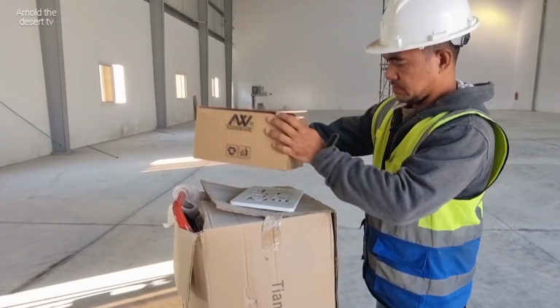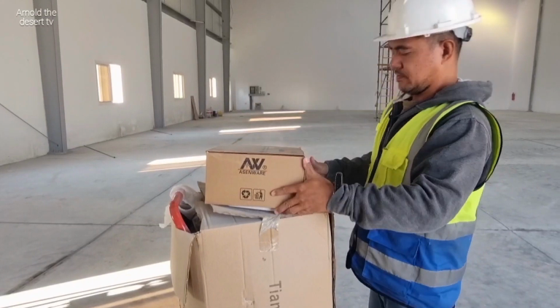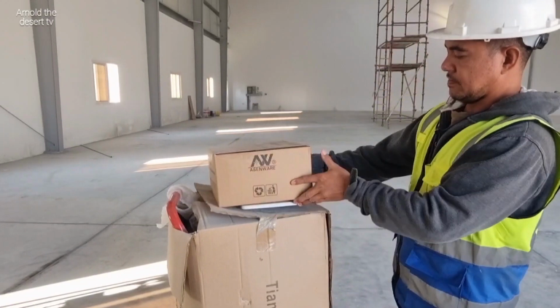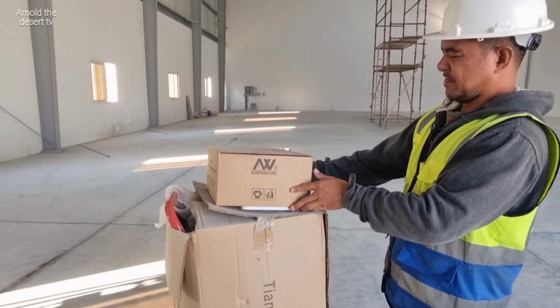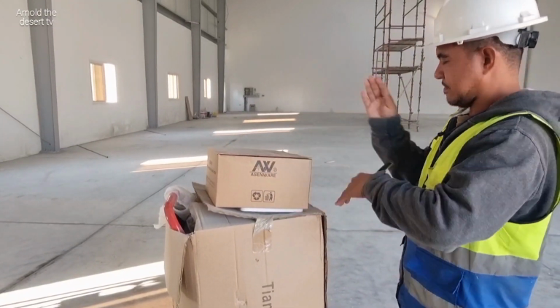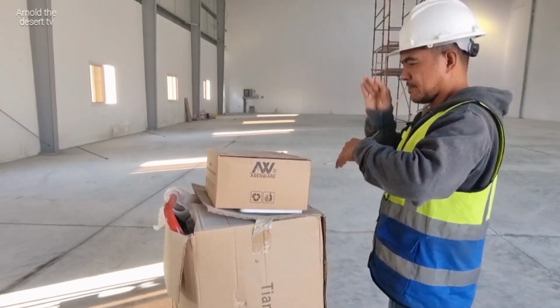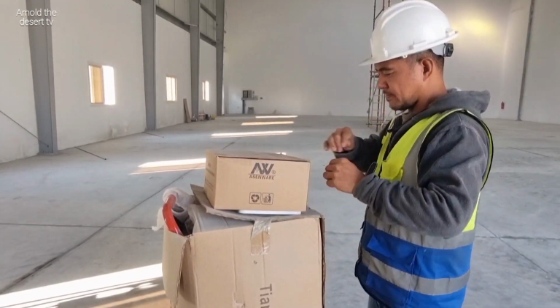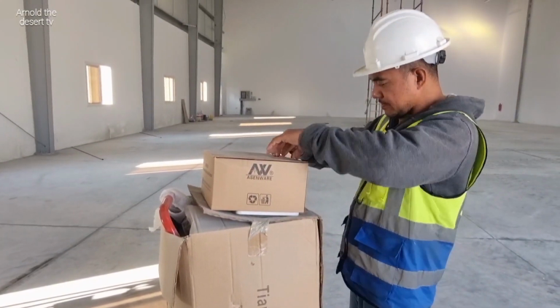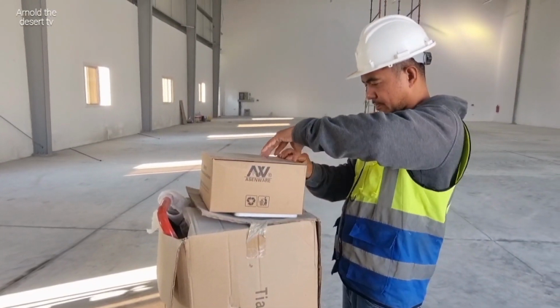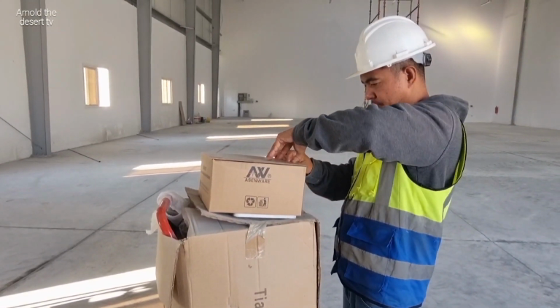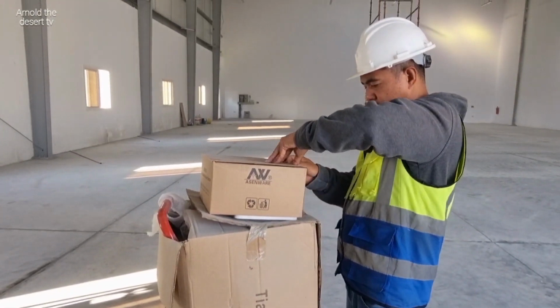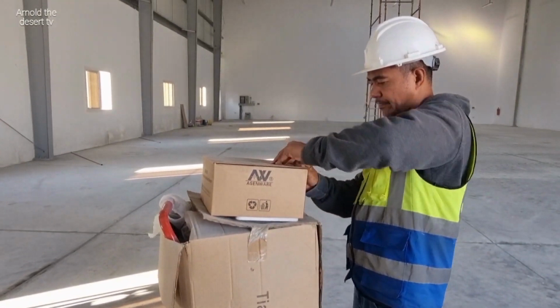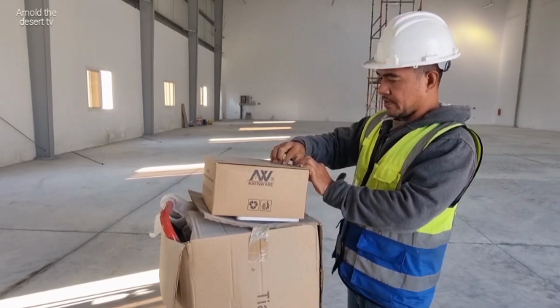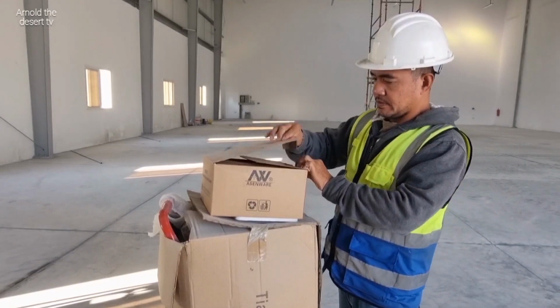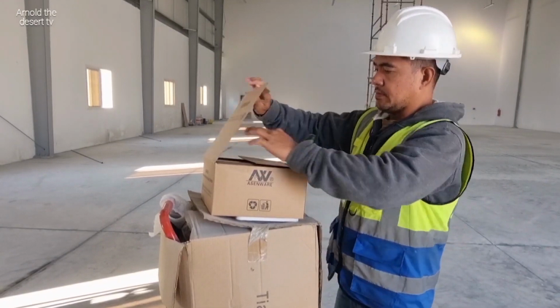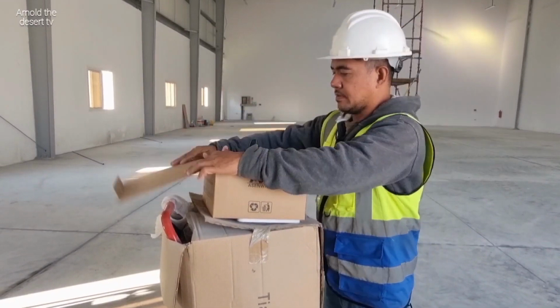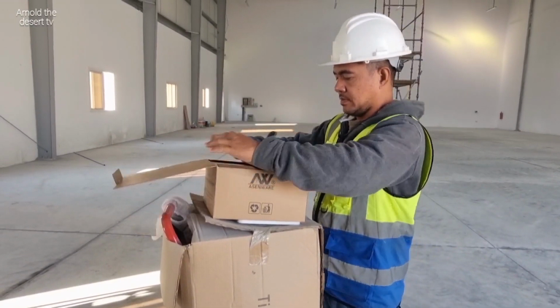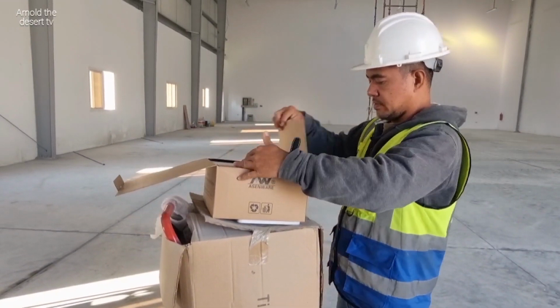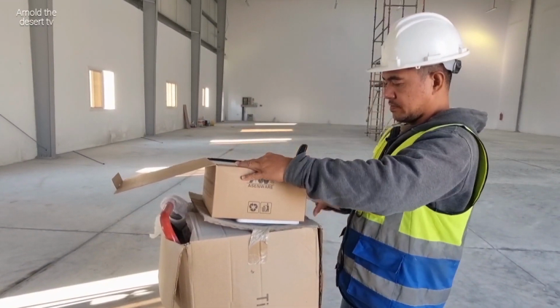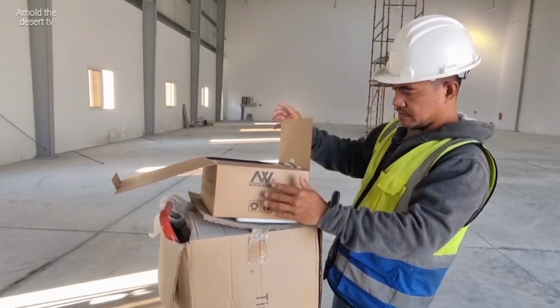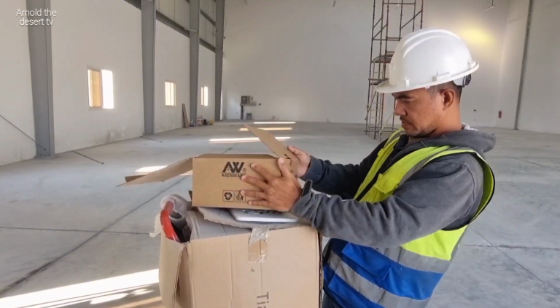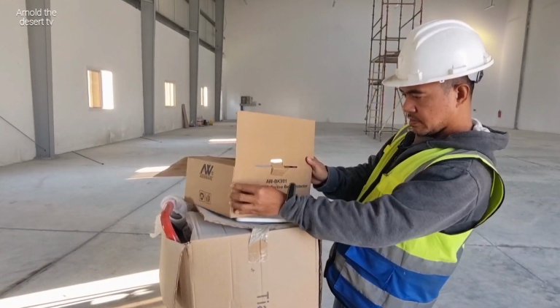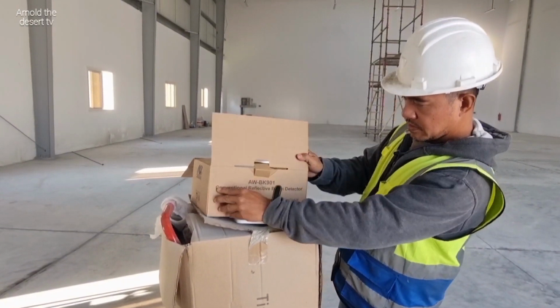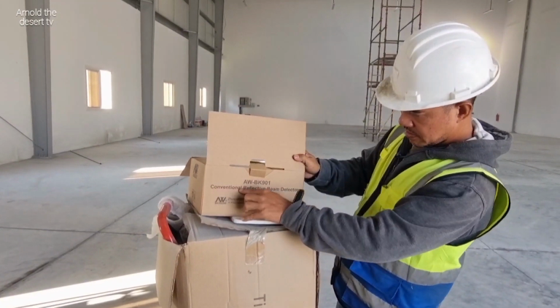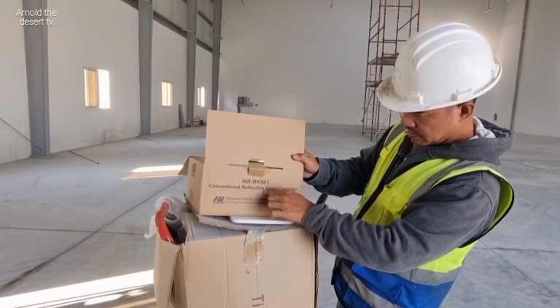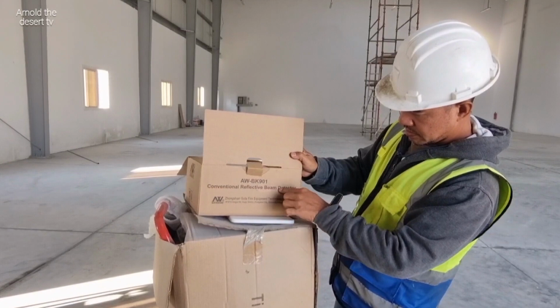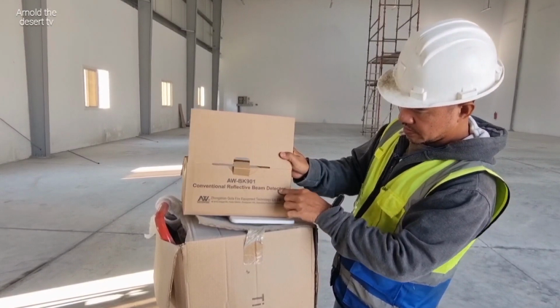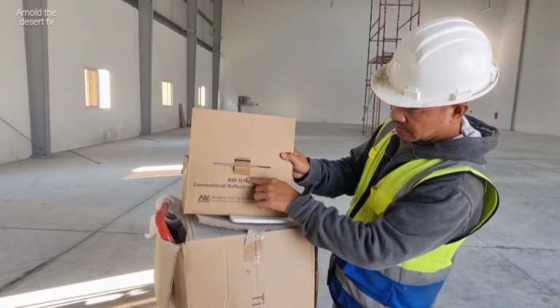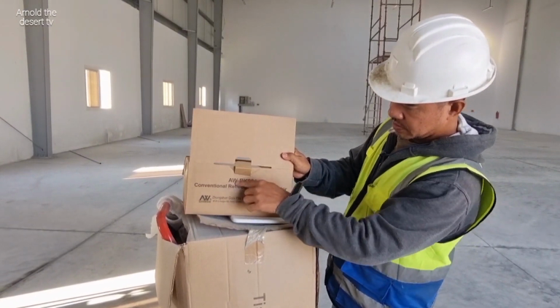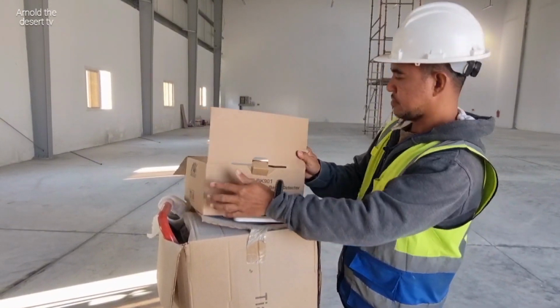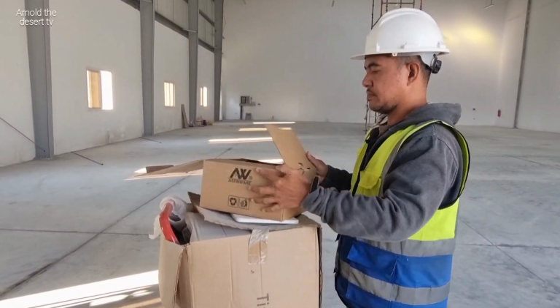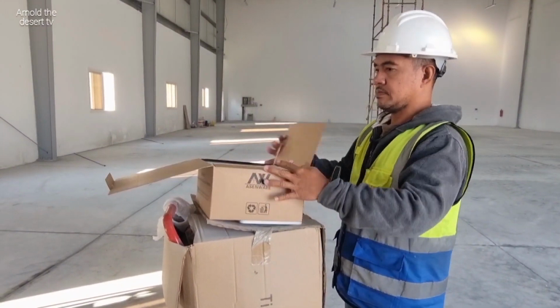Hi guys, welcome to my vlog. This is Arnold The Desert TV. In this video, I will show you what is the importance of beam detector in case of fire.